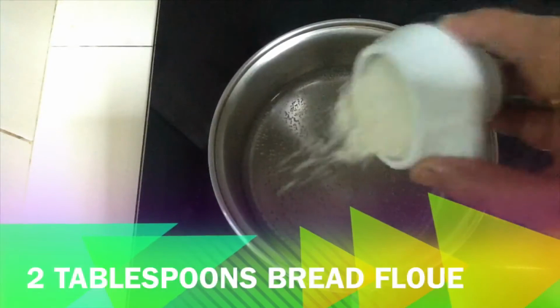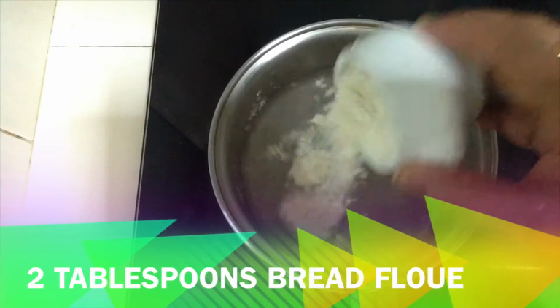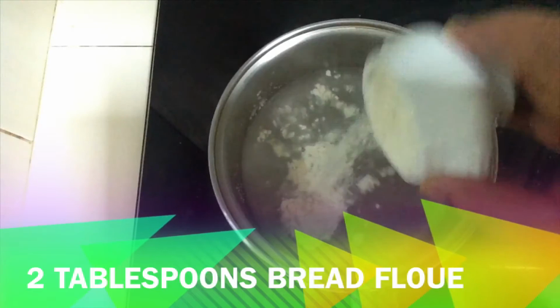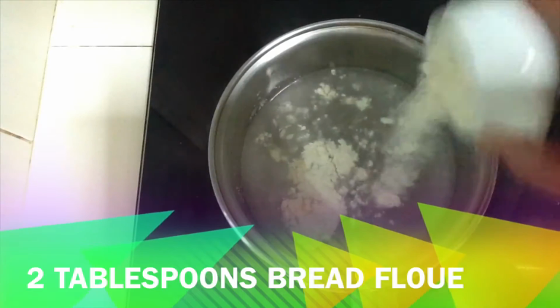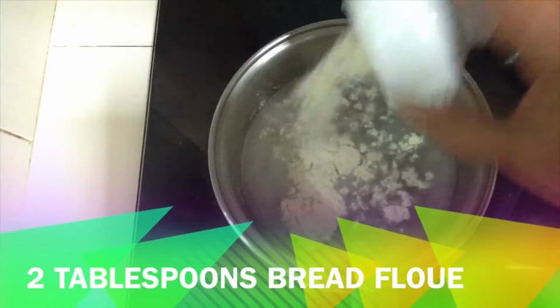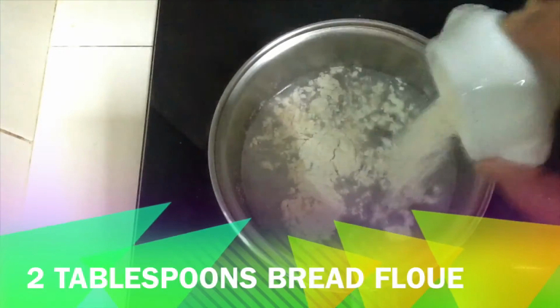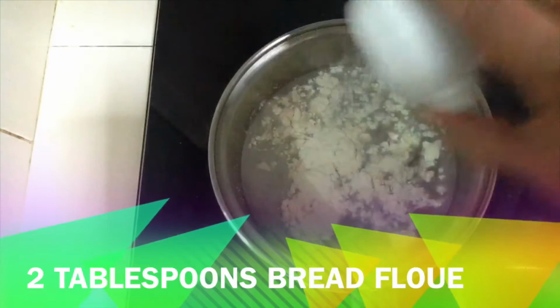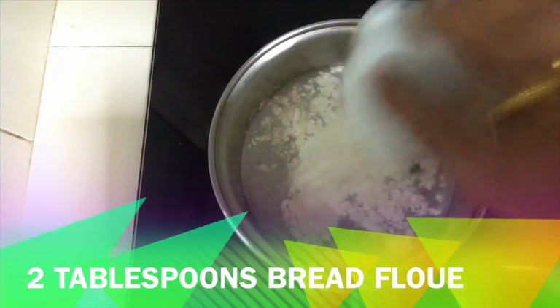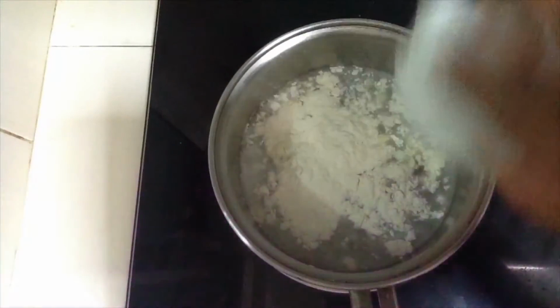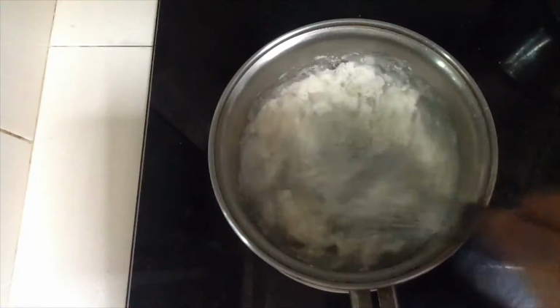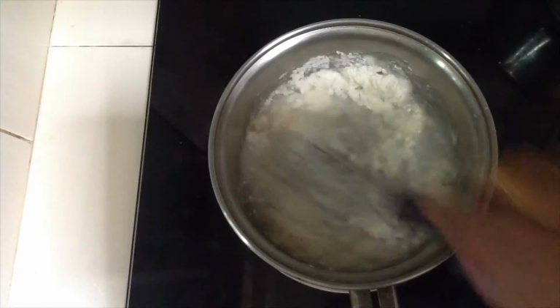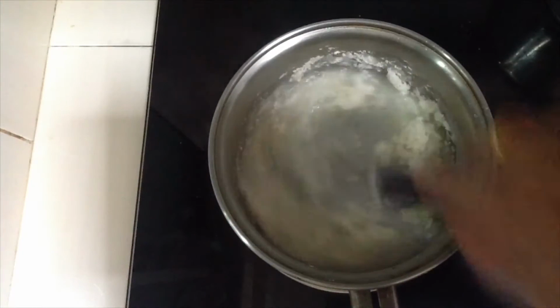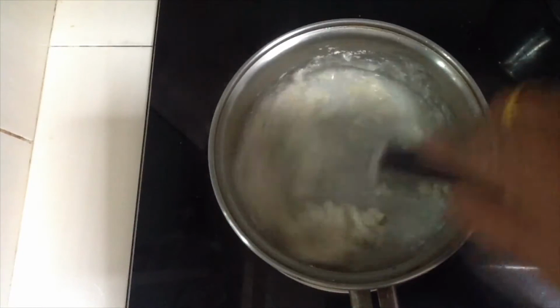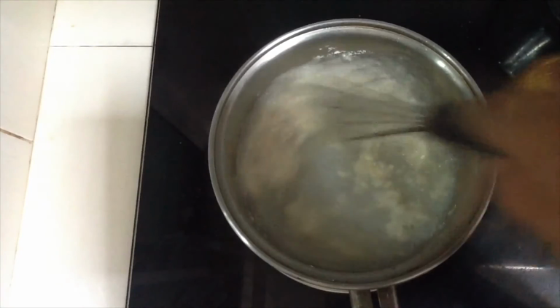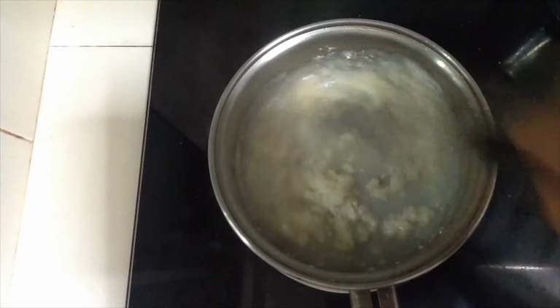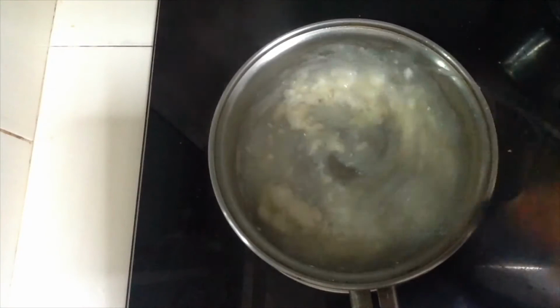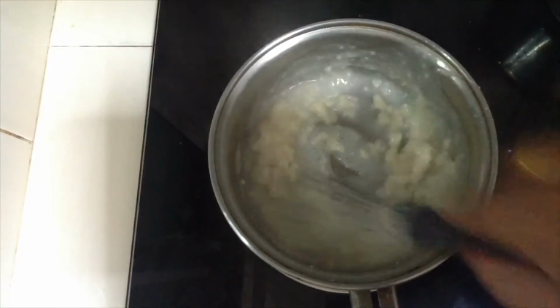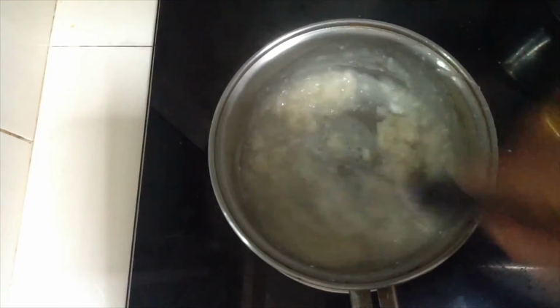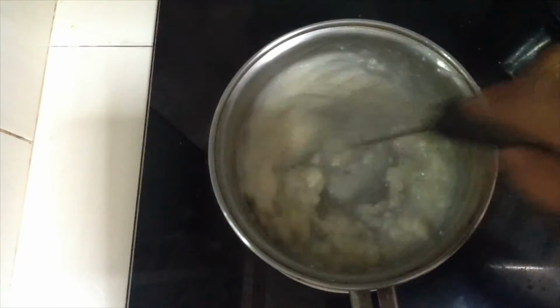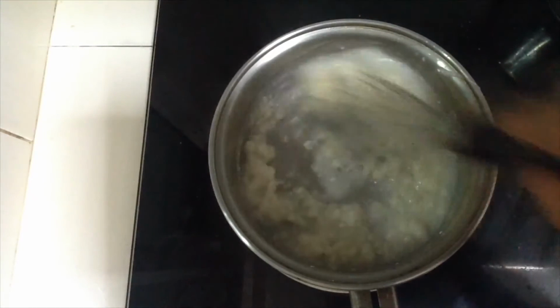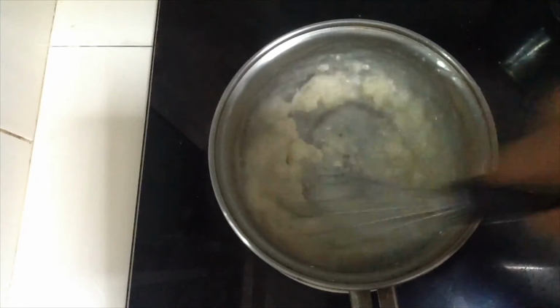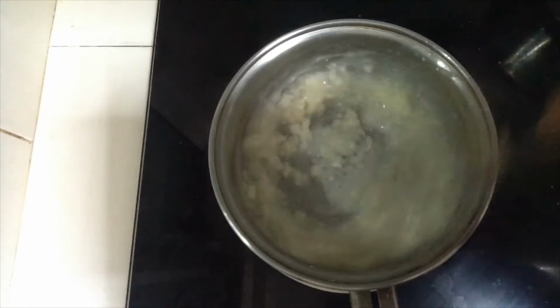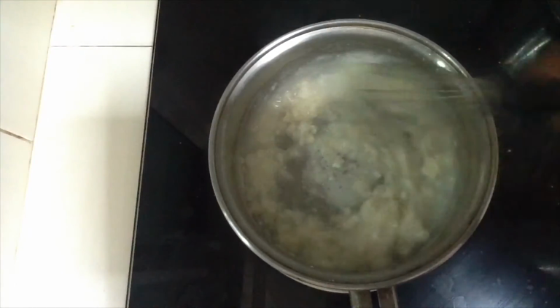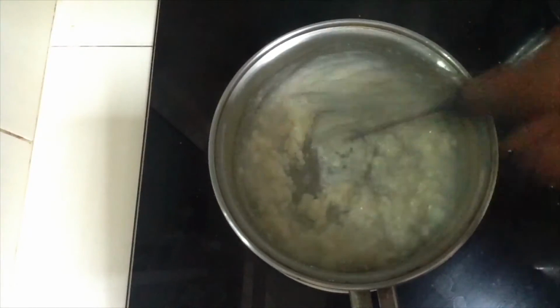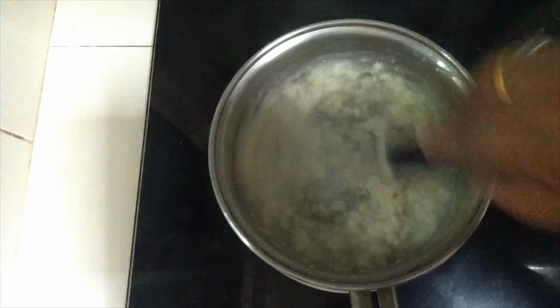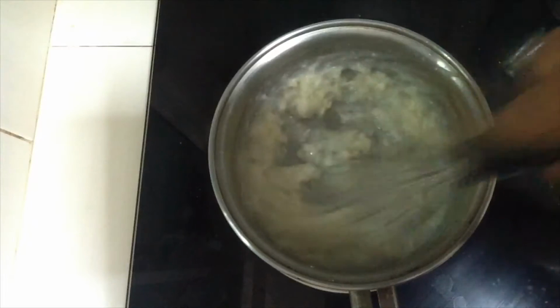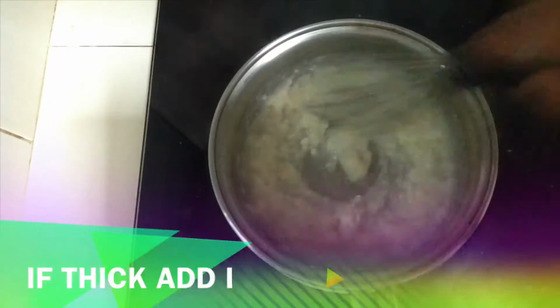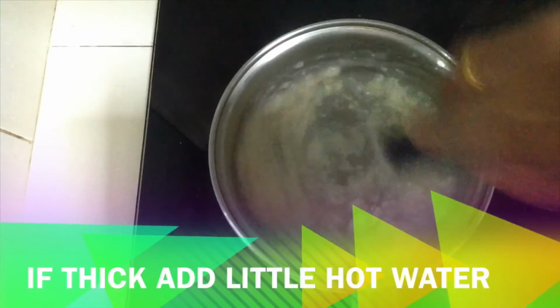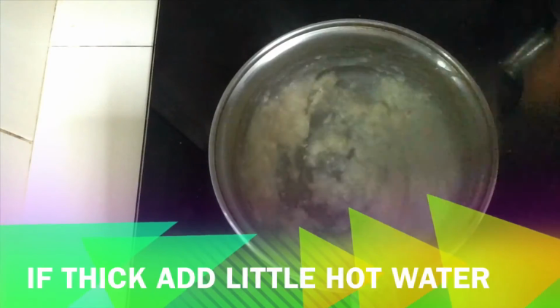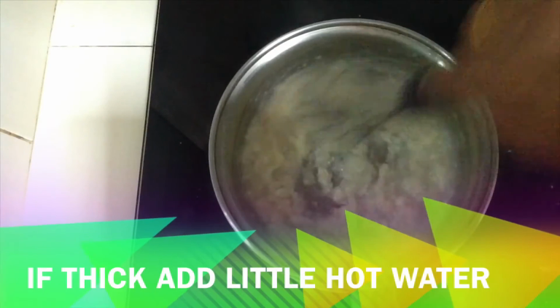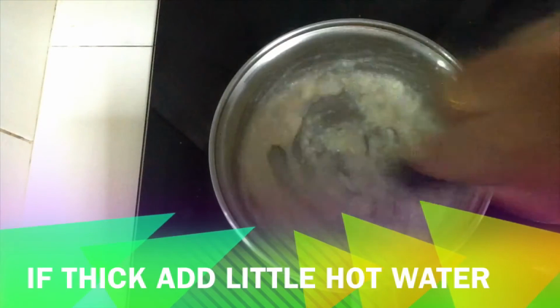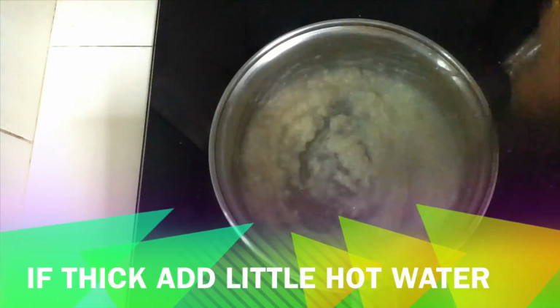First, let's take 2 tablespoons of bread flour. We will boil 170 ml of water and mix it in very well.